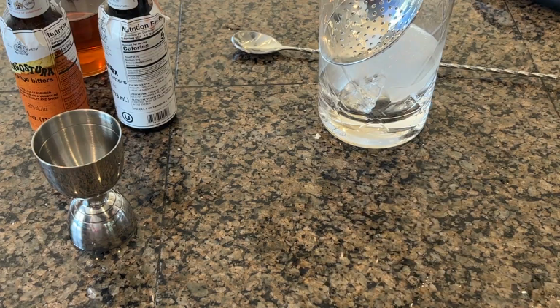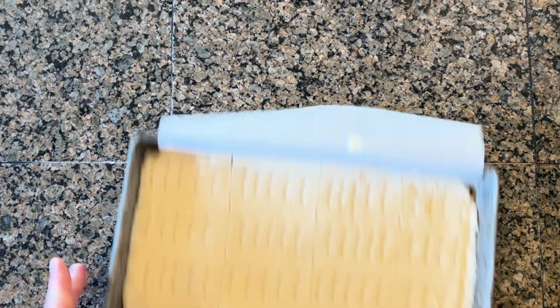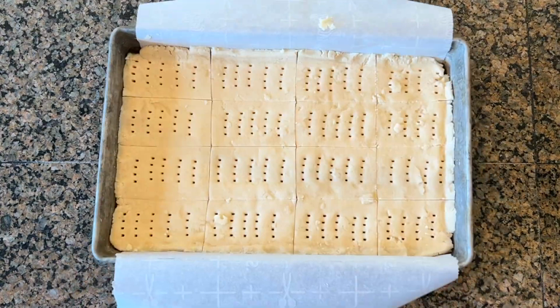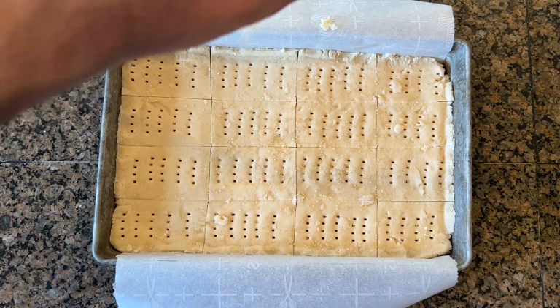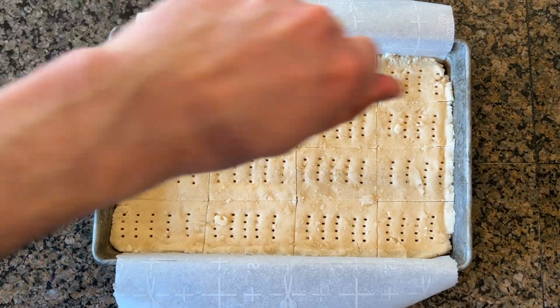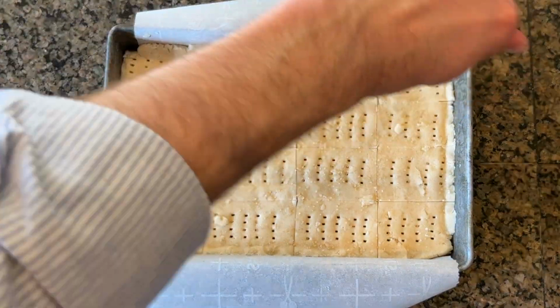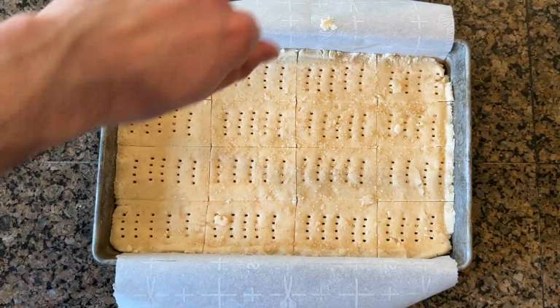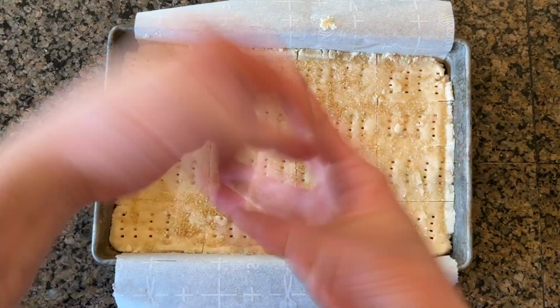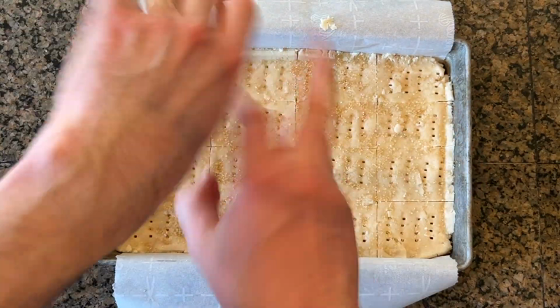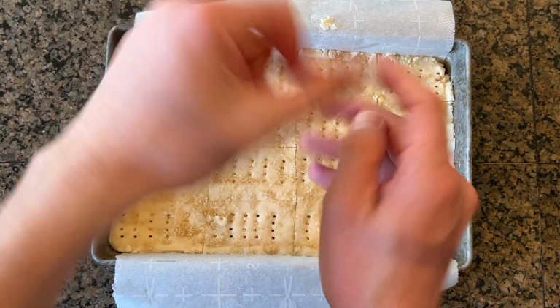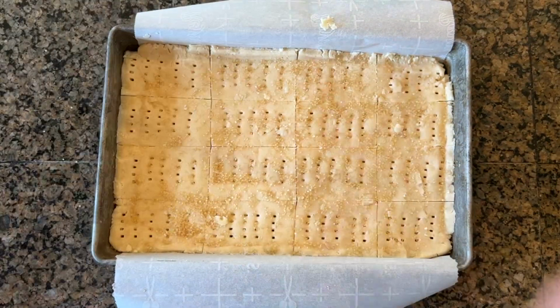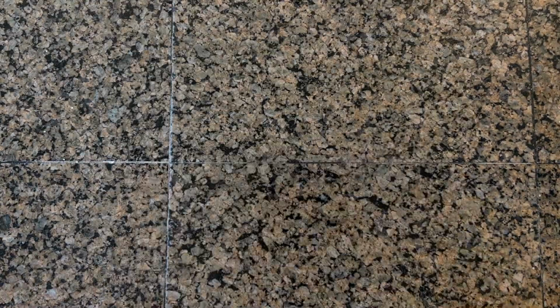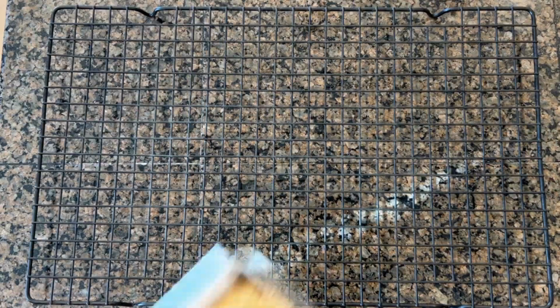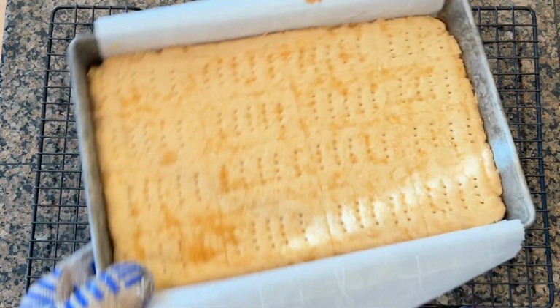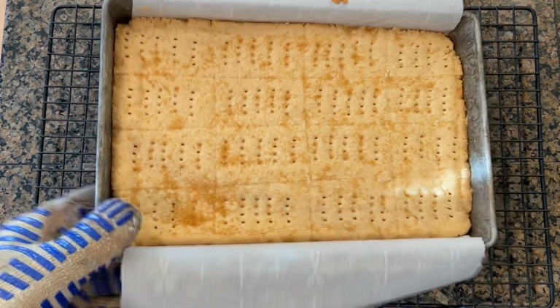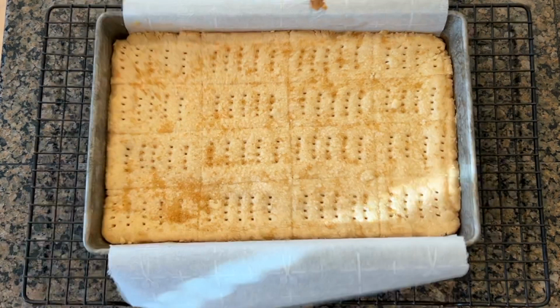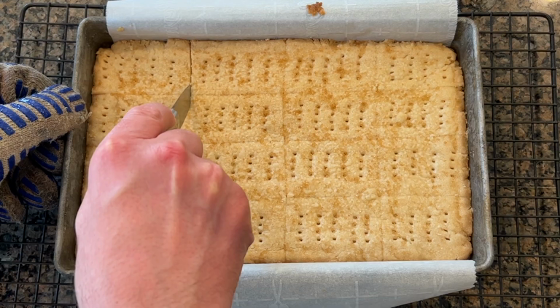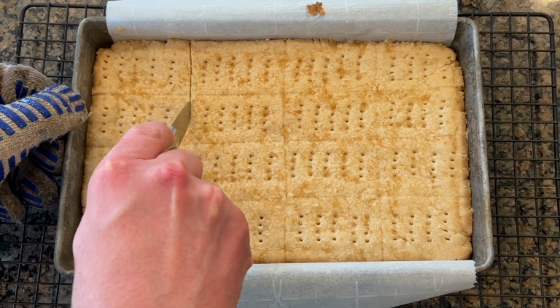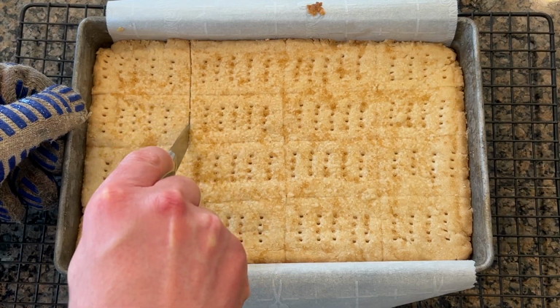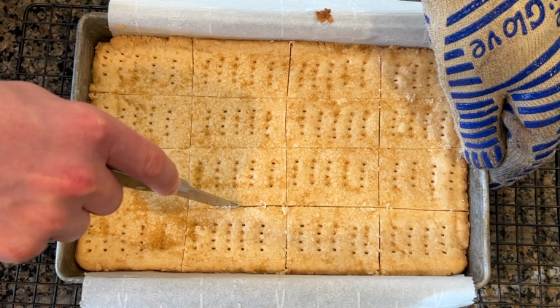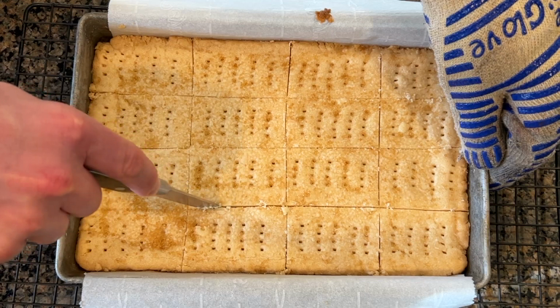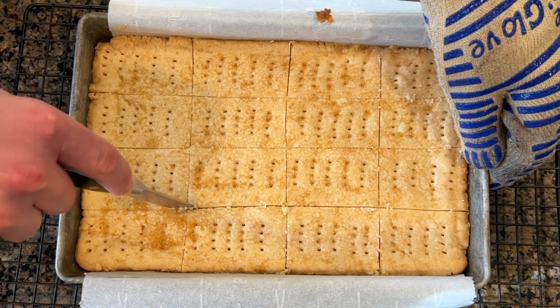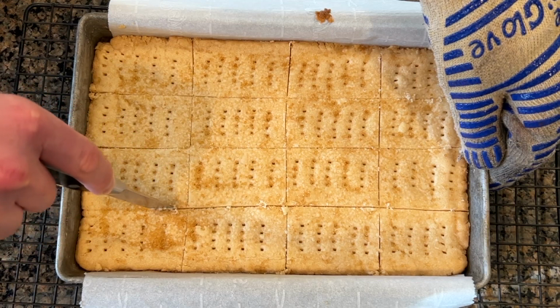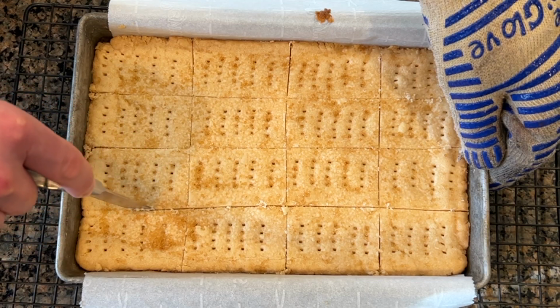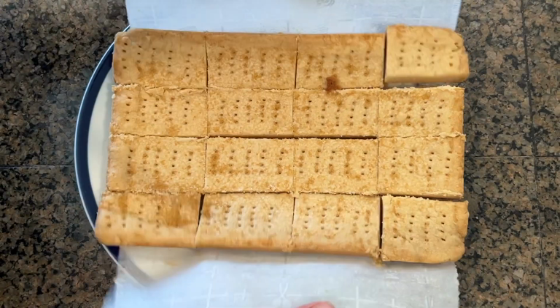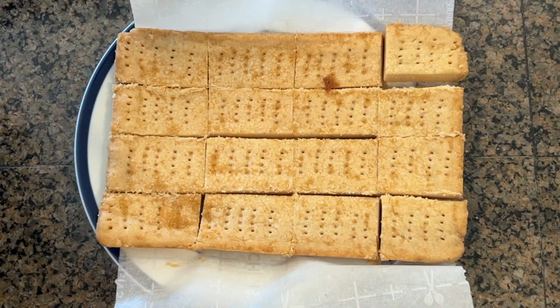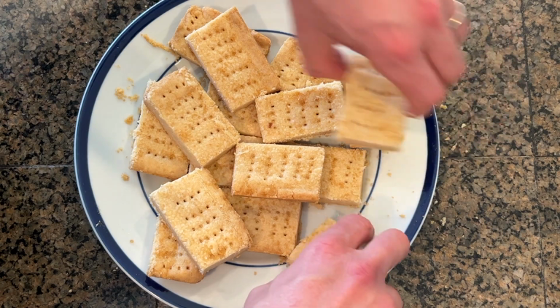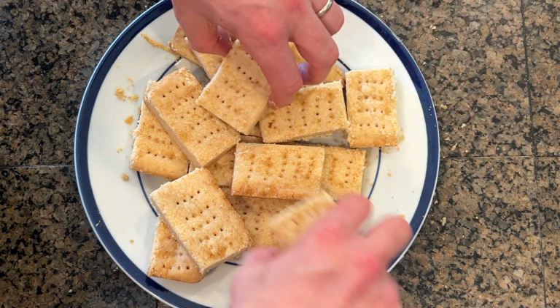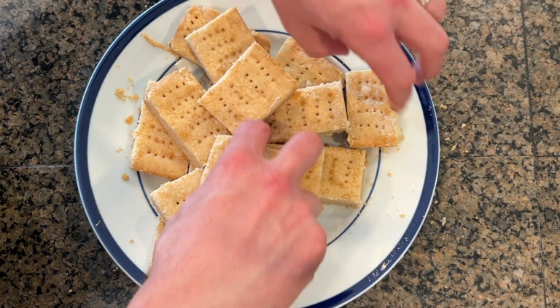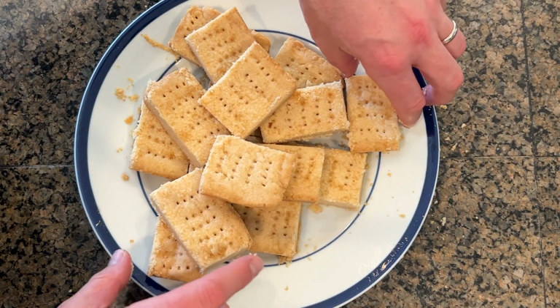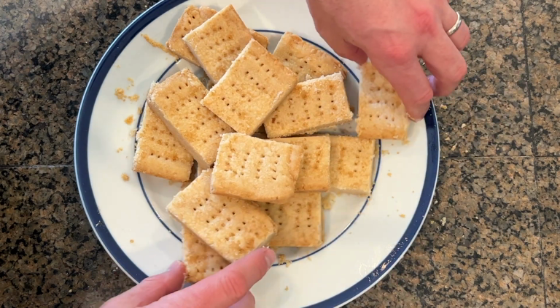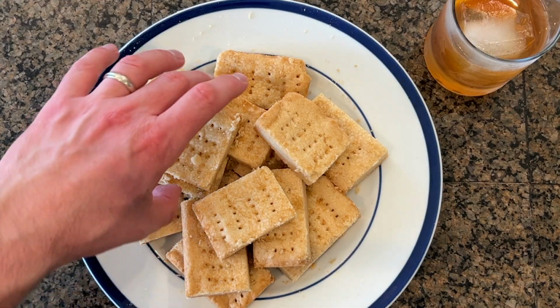Now the dough can come out of the fridge. I'm going to sprinkle the top with coarse sugar, throw it in a 325 degree oven, and pull it out after 35 minutes. Set it on the cooling rack and after five minutes cut along the scored lines and let it cool completely in the pan.